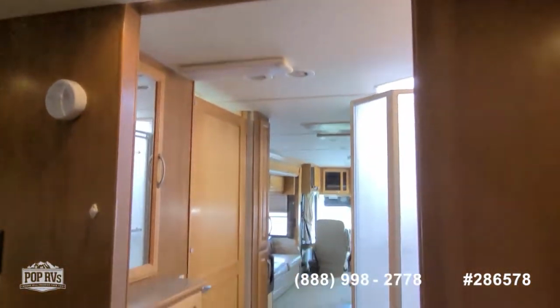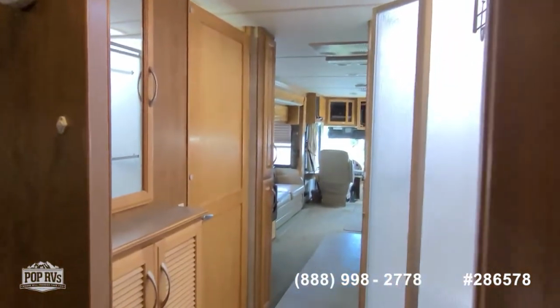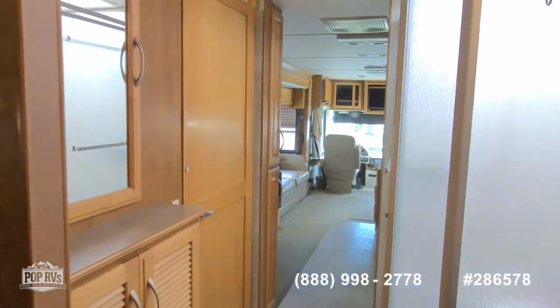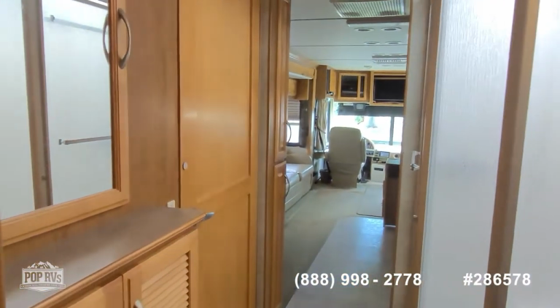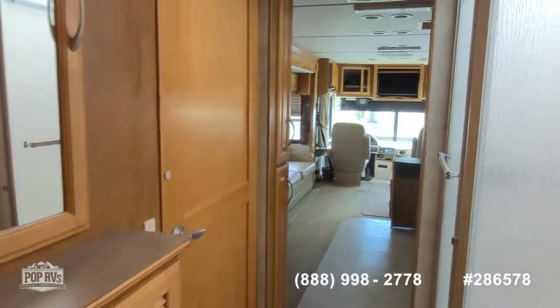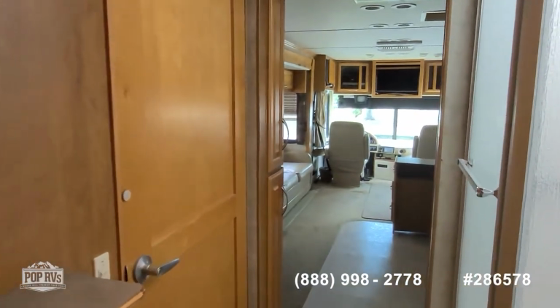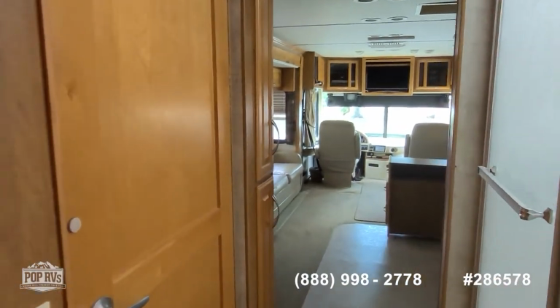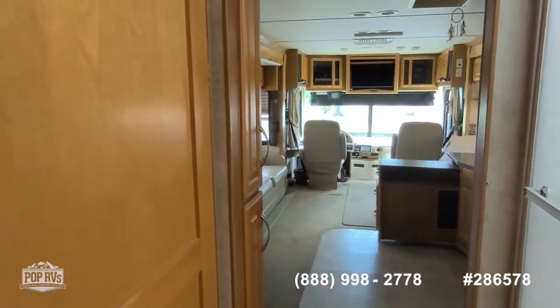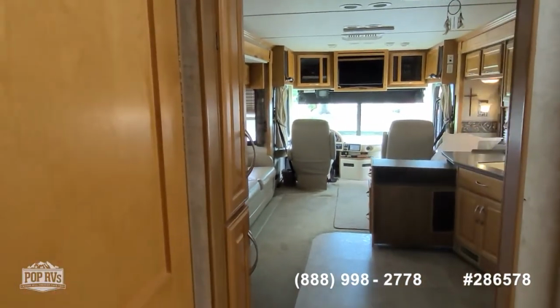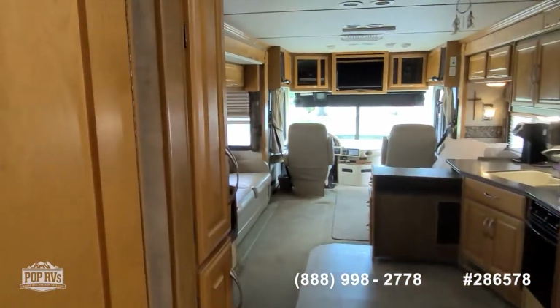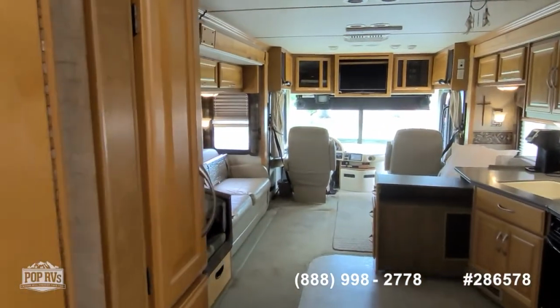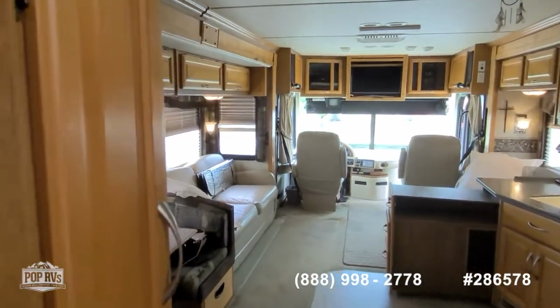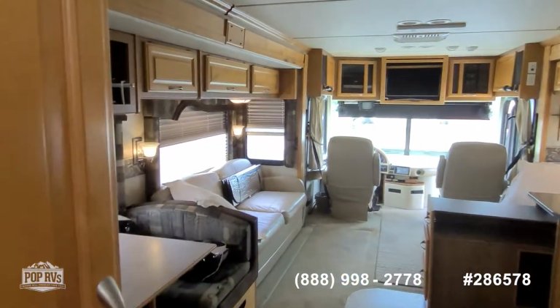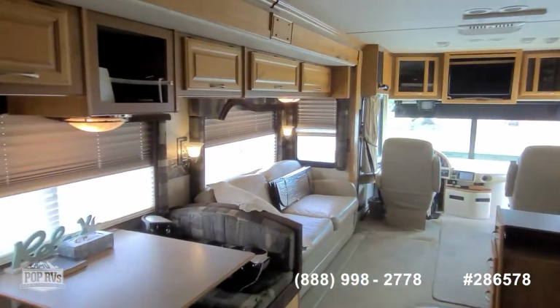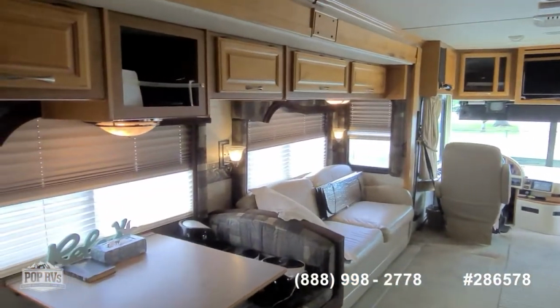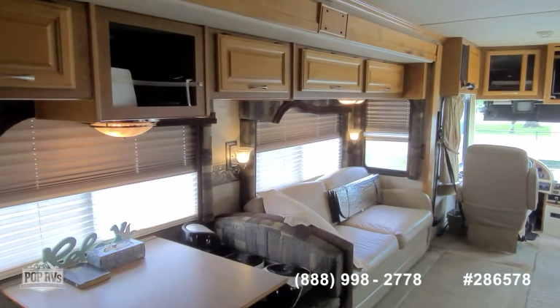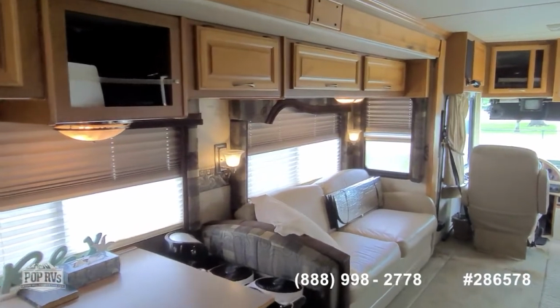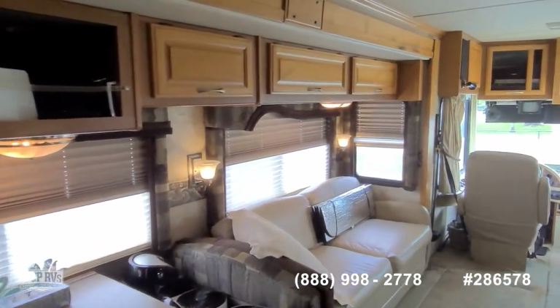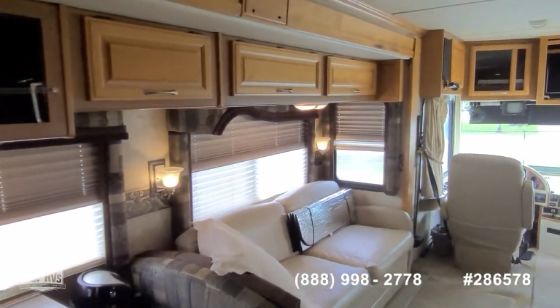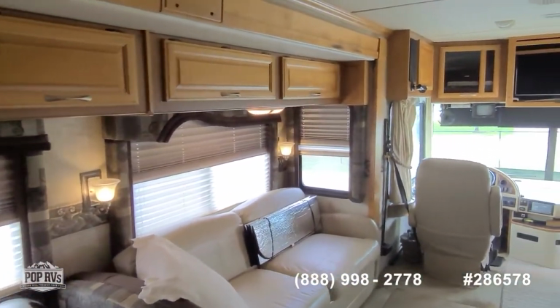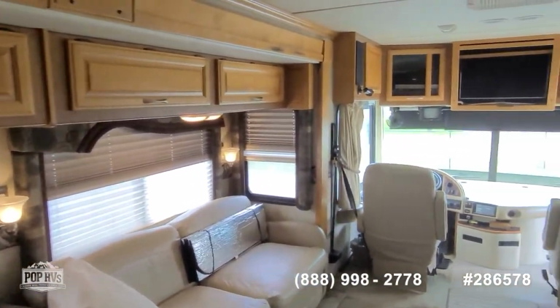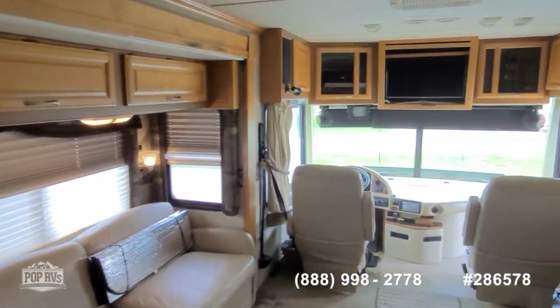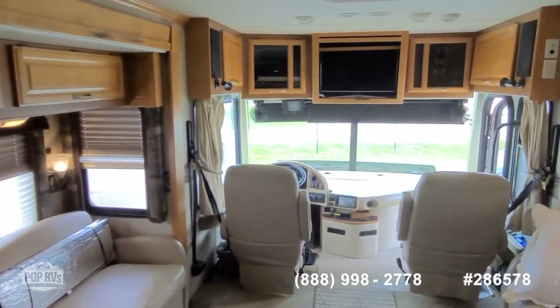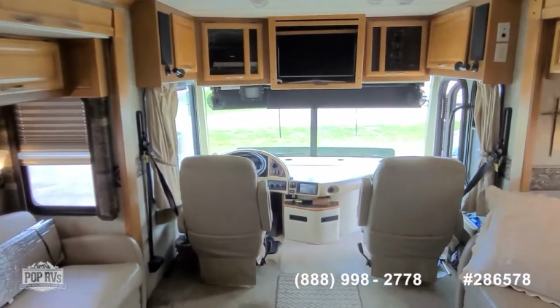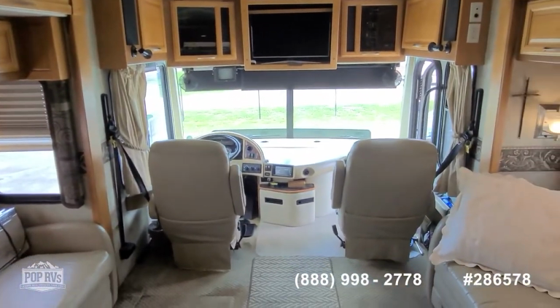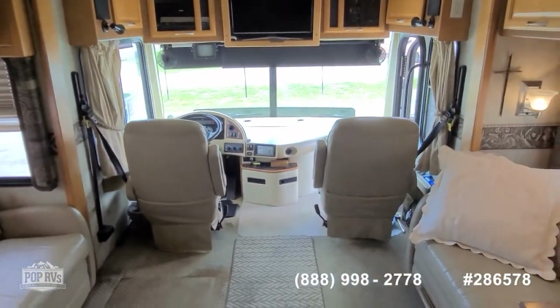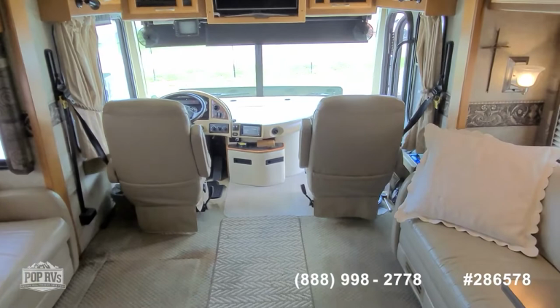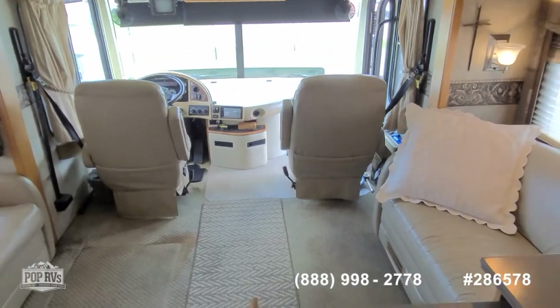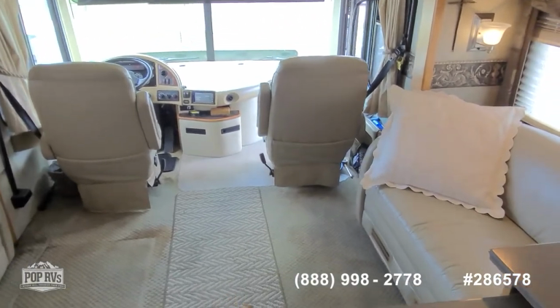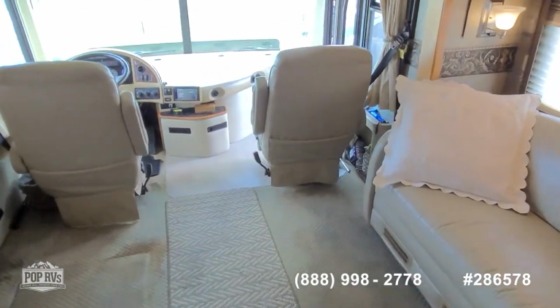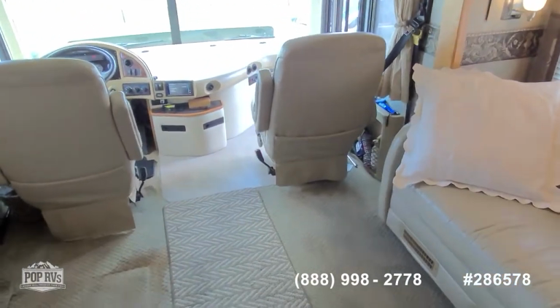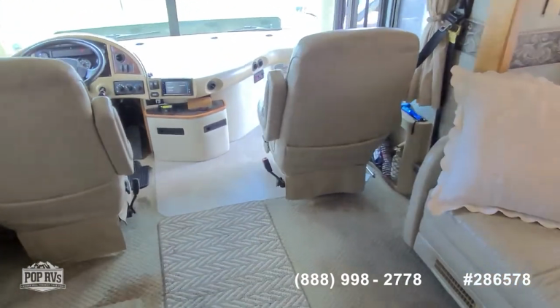Take some time and check out all of the high resolution photos we have posted on PopRVs.com, and give me a call today with any specific questions. I look forward to meeting you in person for your walkthrough inspection. Let's get you out on the open road, cruising and having a good time.